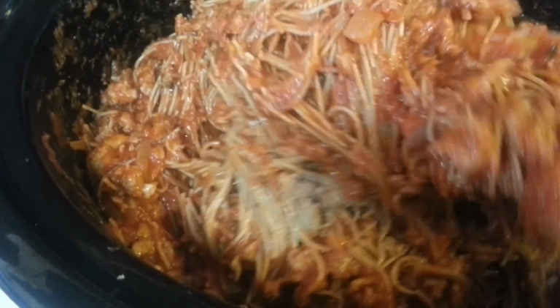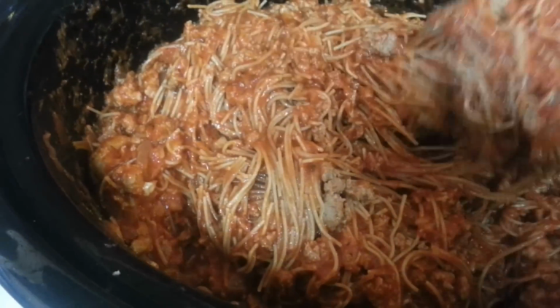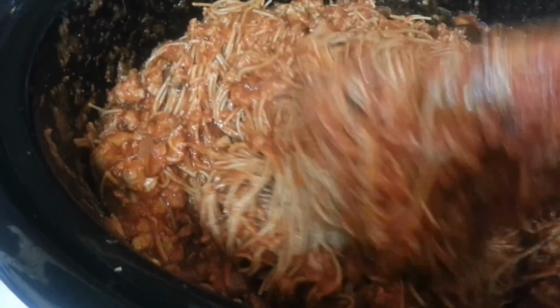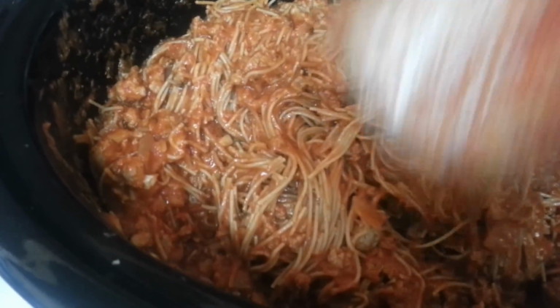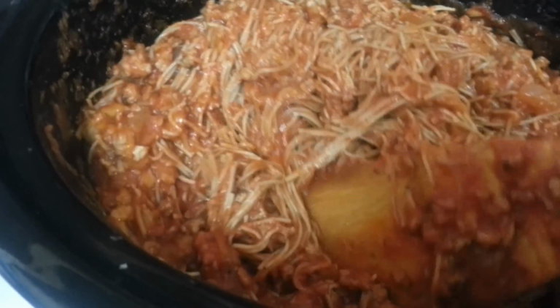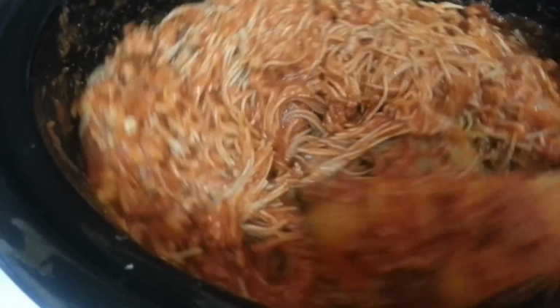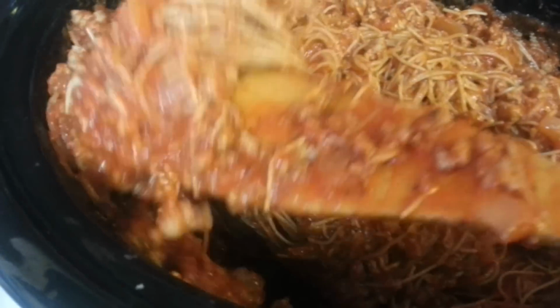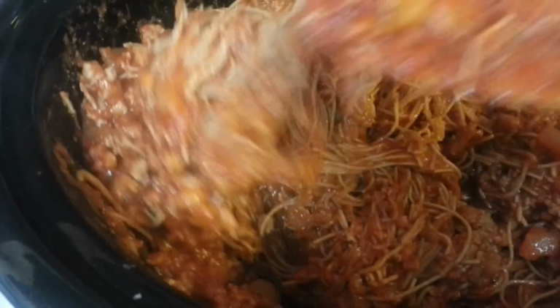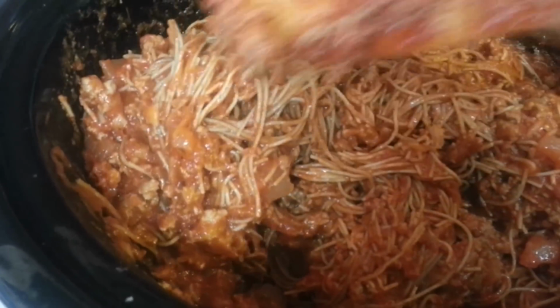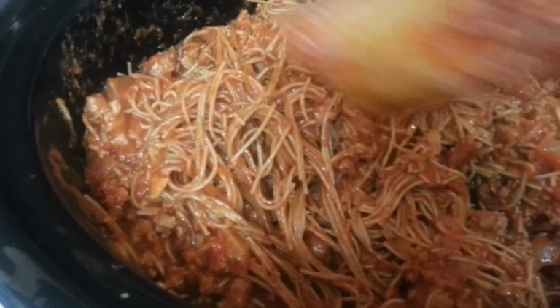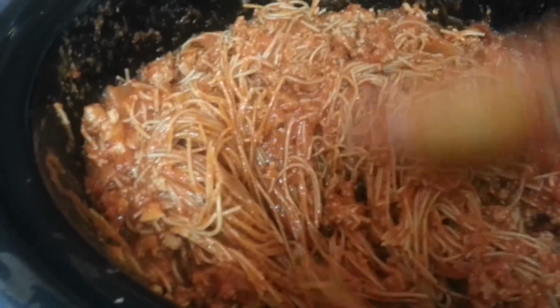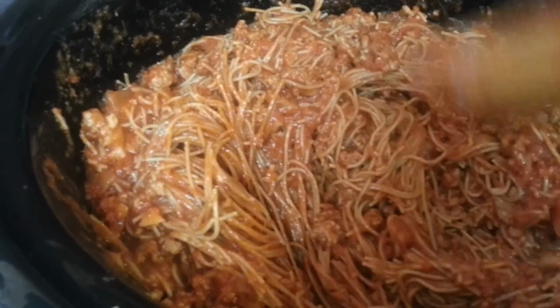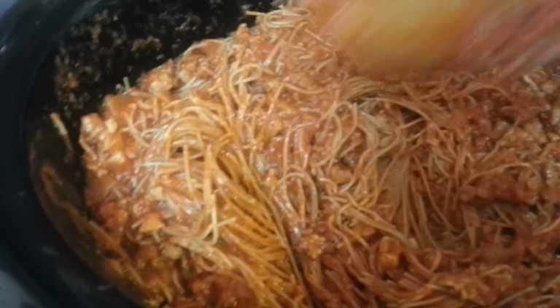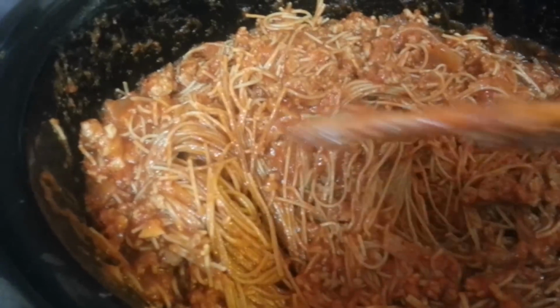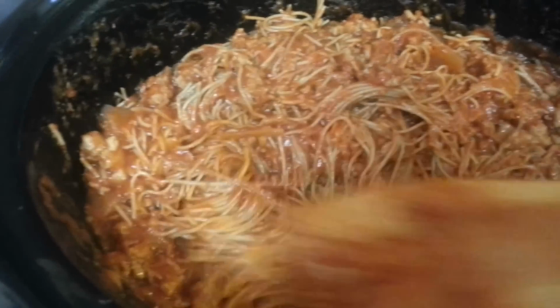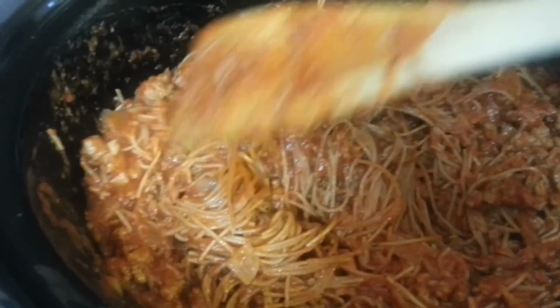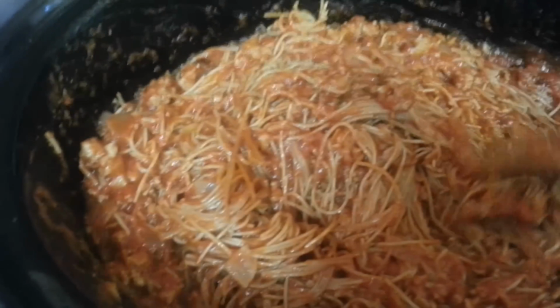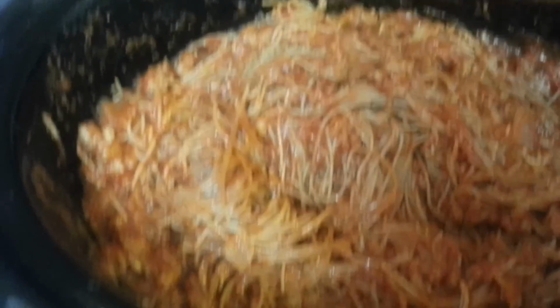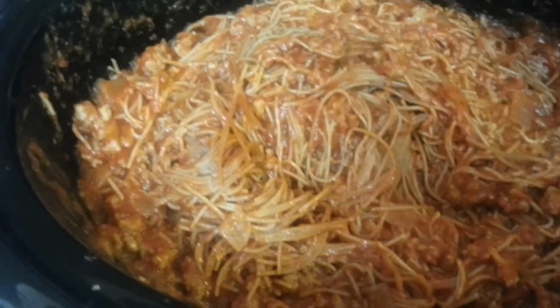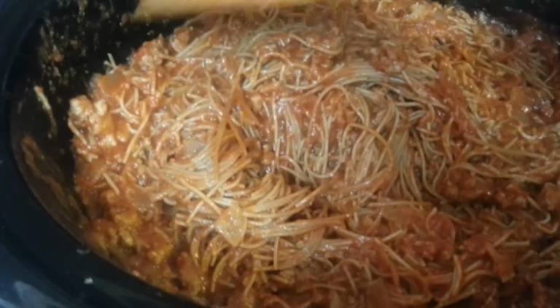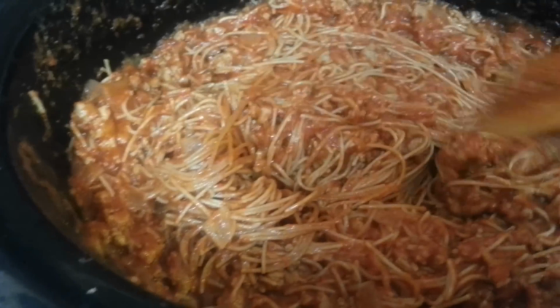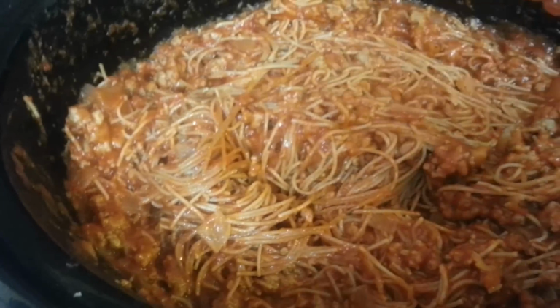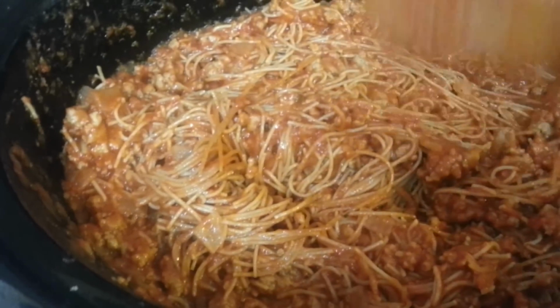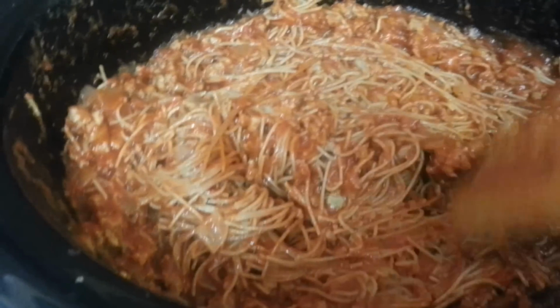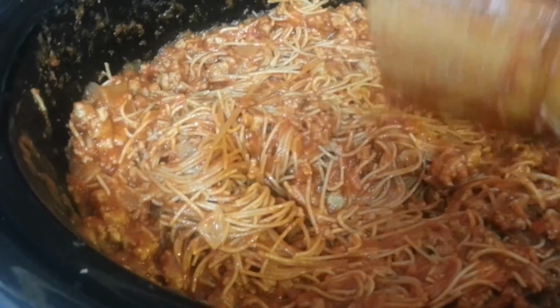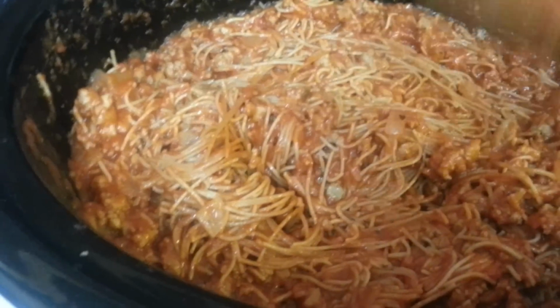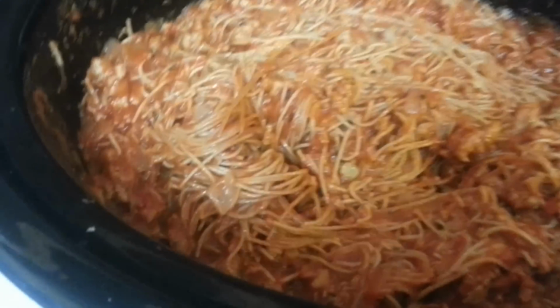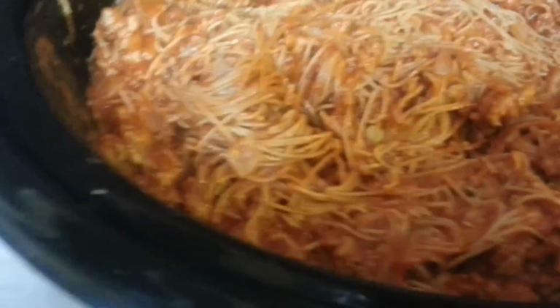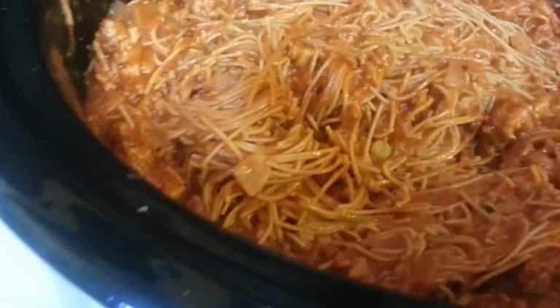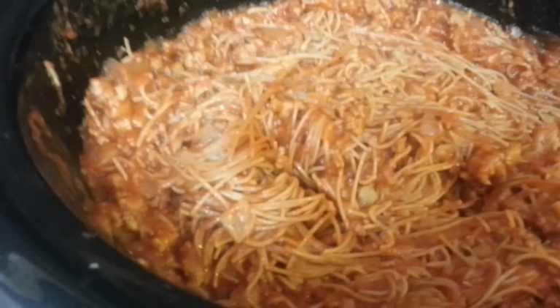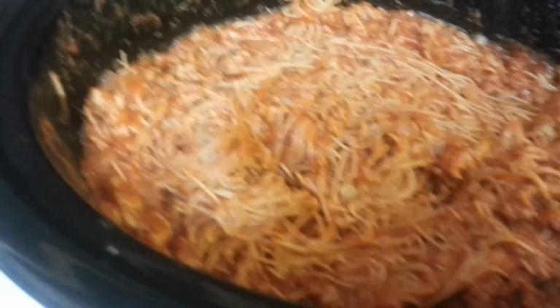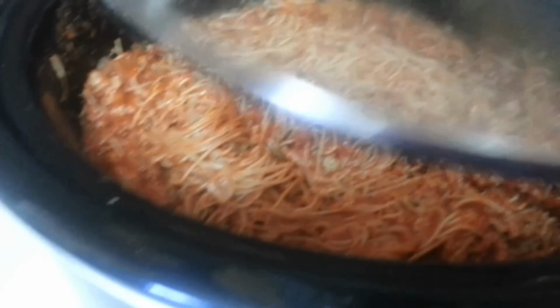It looks good, don't it? Look at that — looks fantastic. A little bit of parmesan on it. So I'm going to leave this just a little bit longer. I'm going to leave the lid on it to go and get the moisture back in.